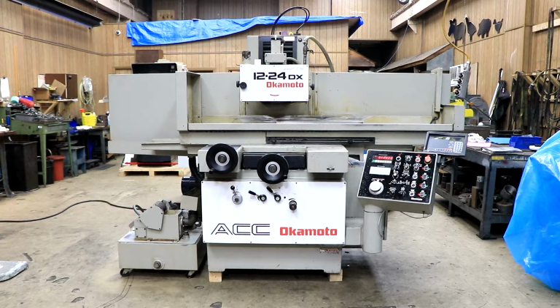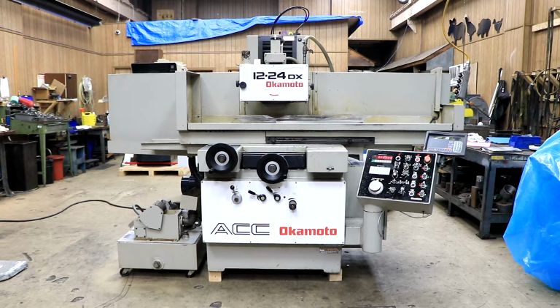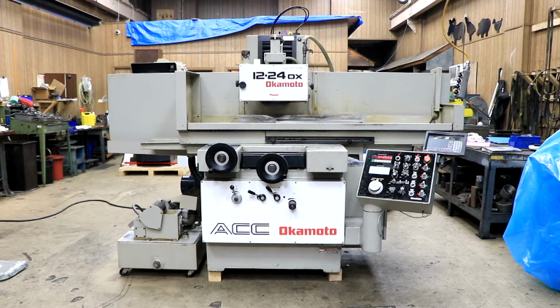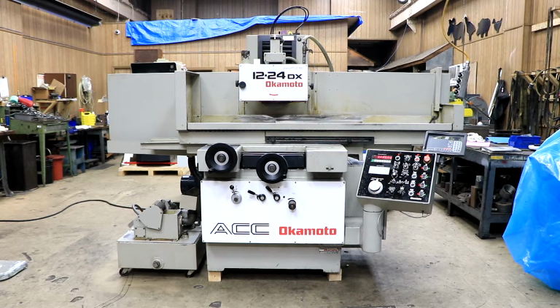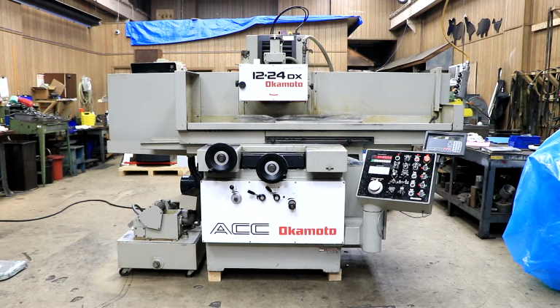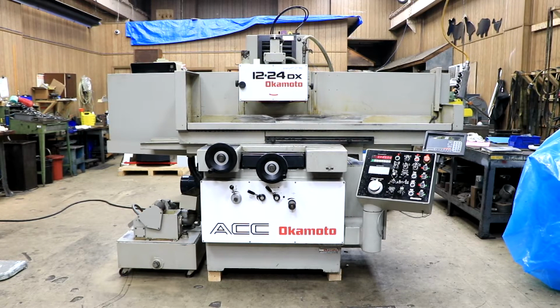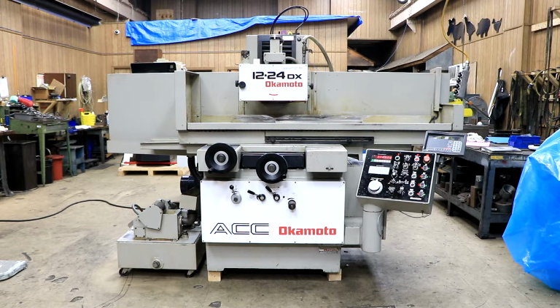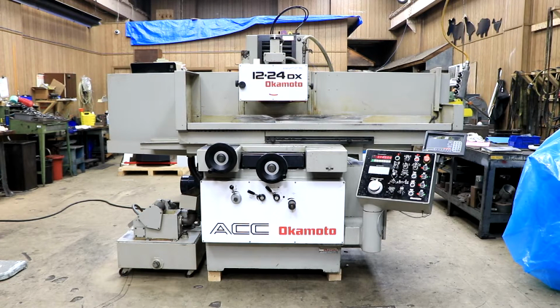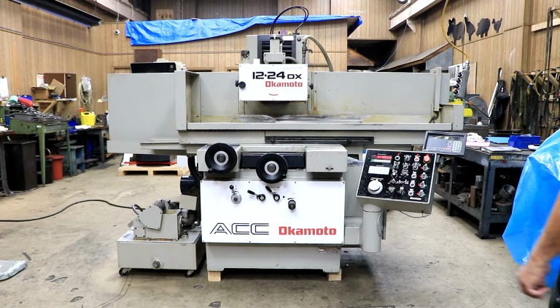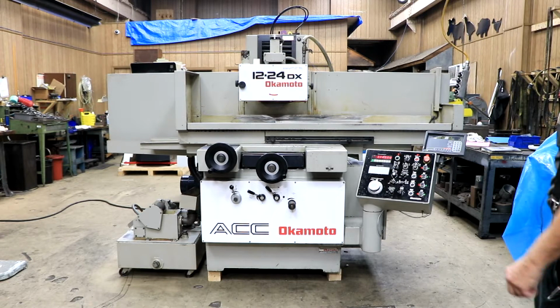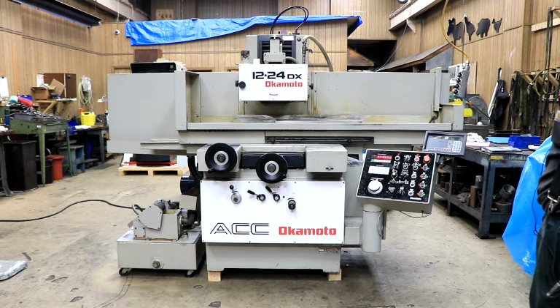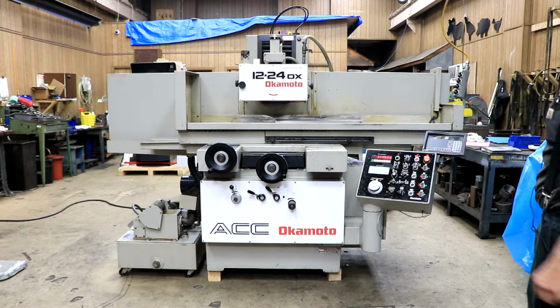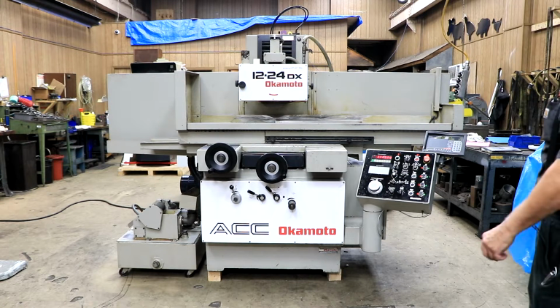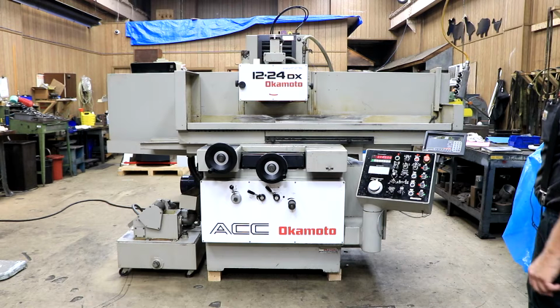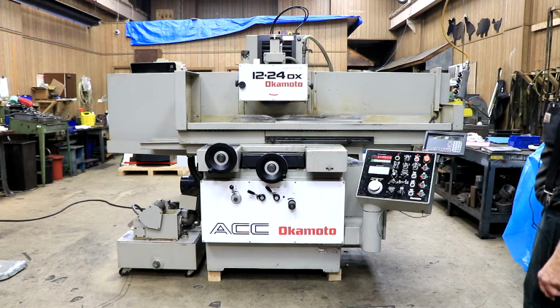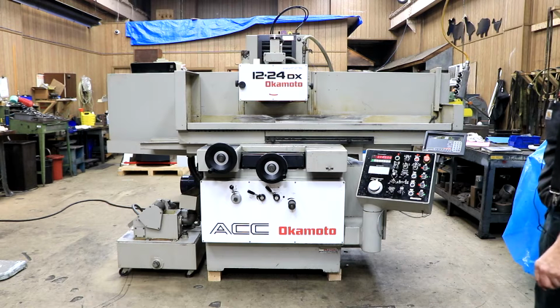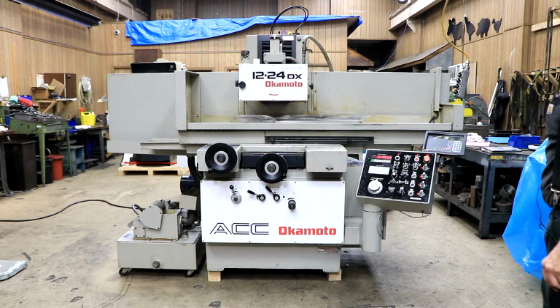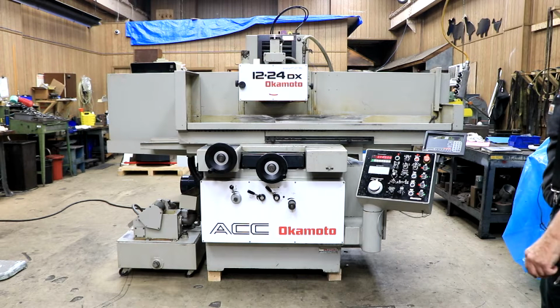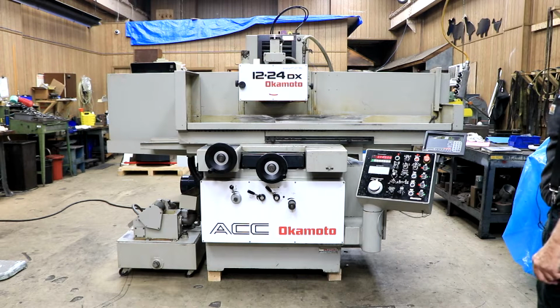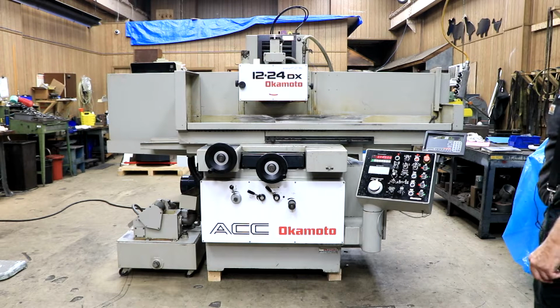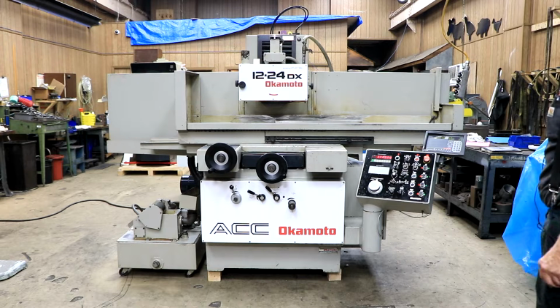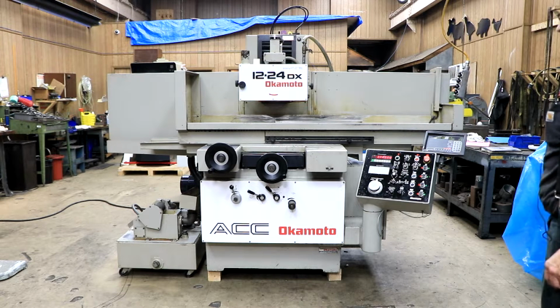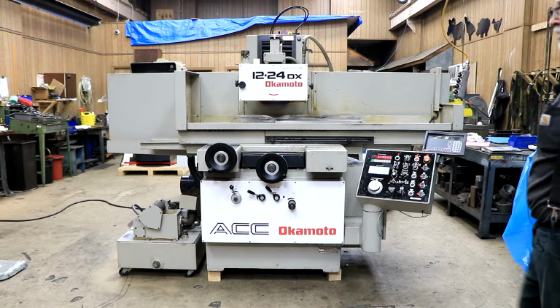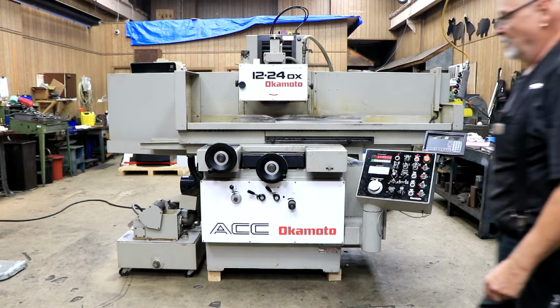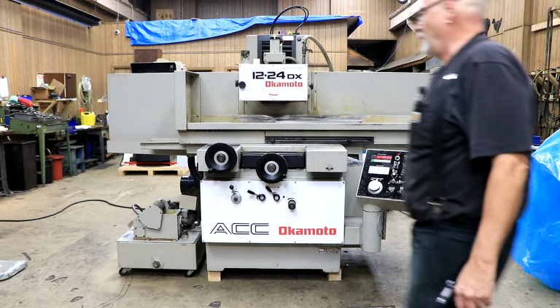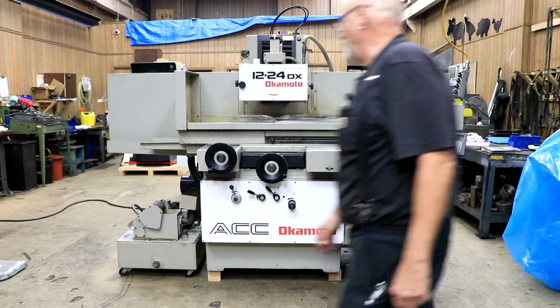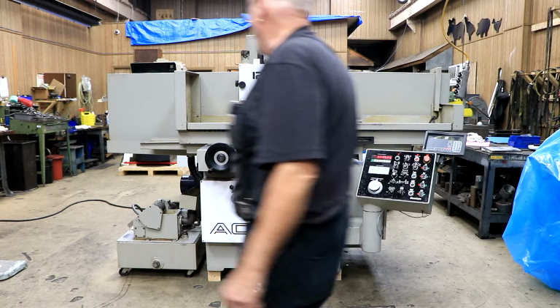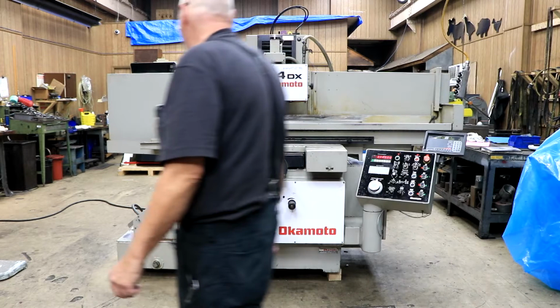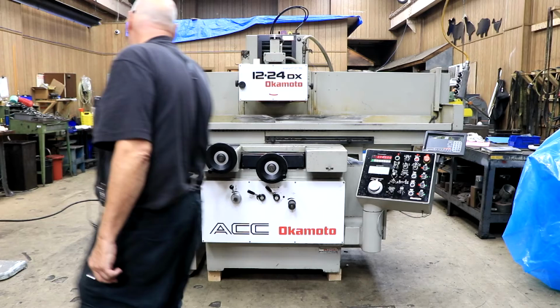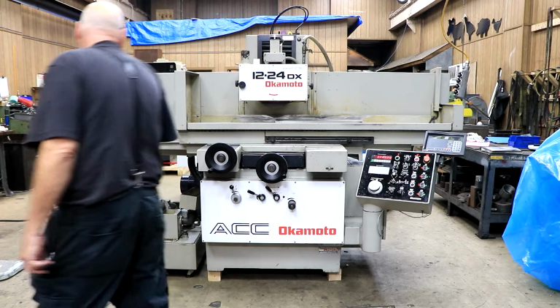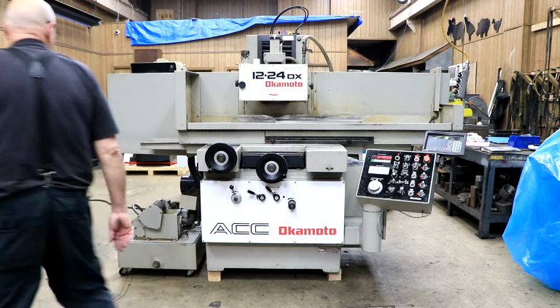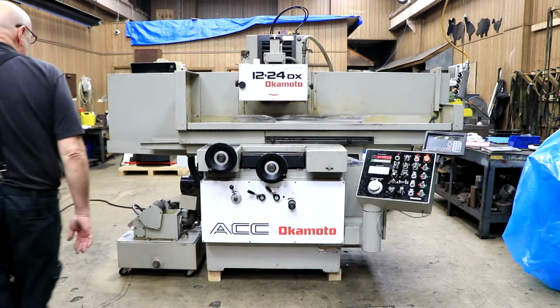Today we've got another Okamoto for you. This is a 12 by 24 DX with an over-the-wheel dresser and a nice coolant system over here.